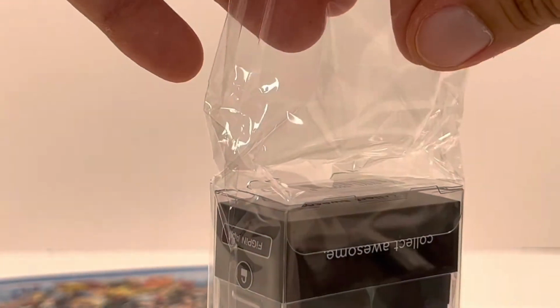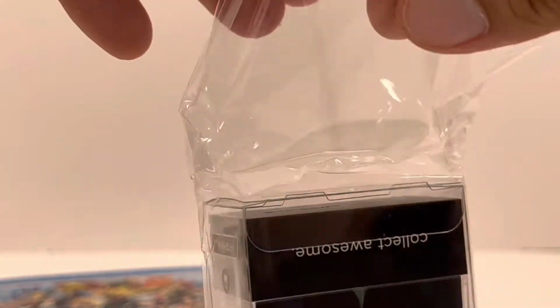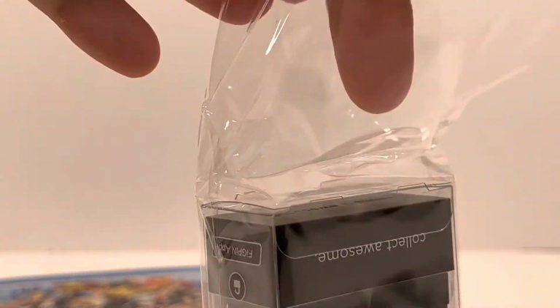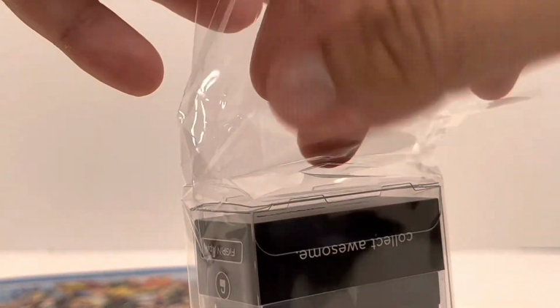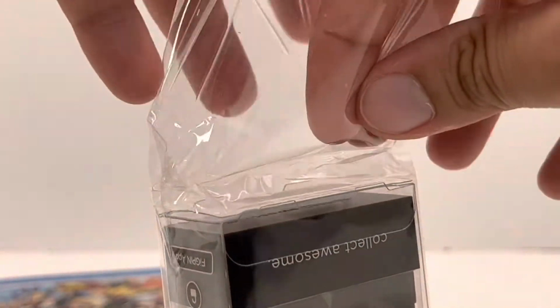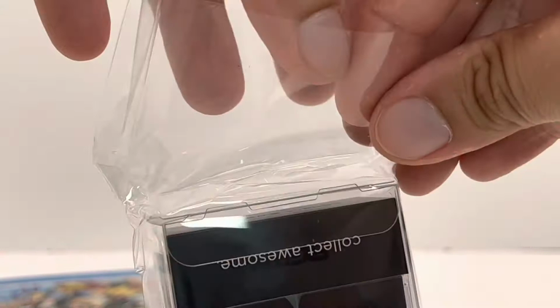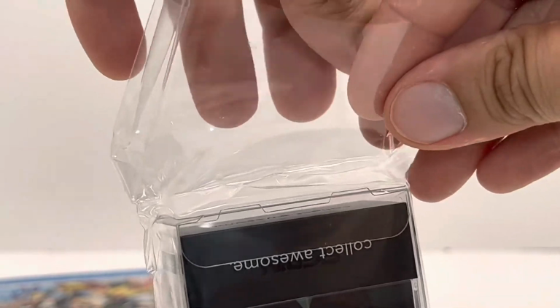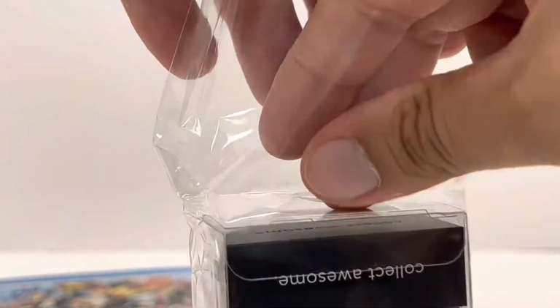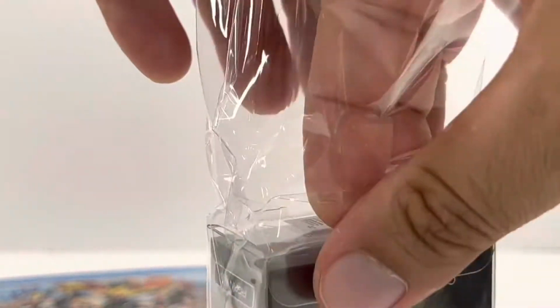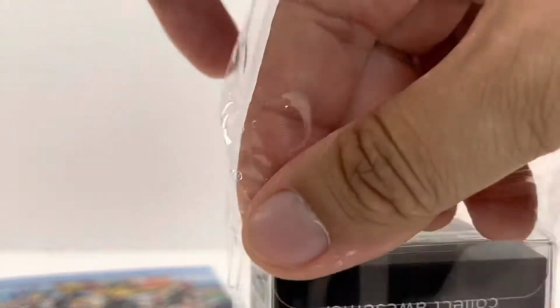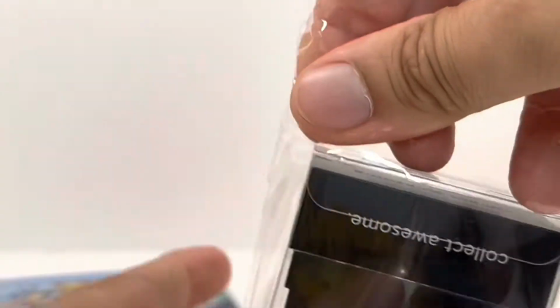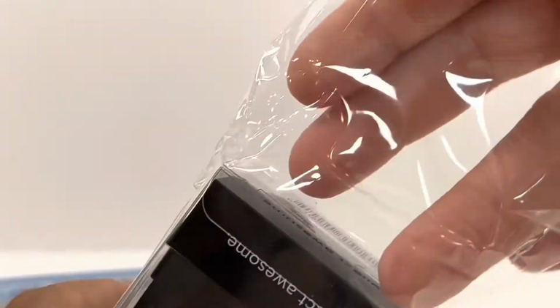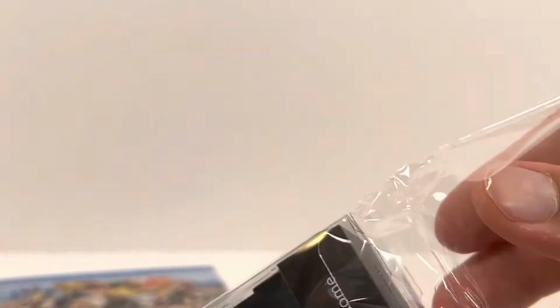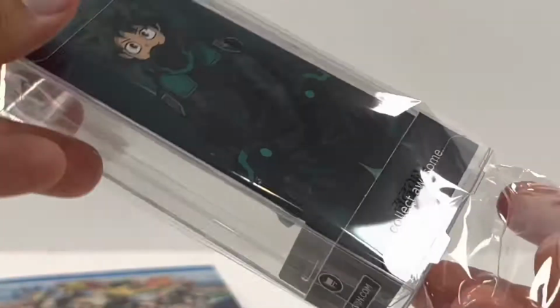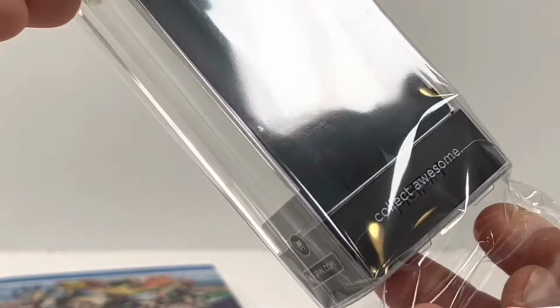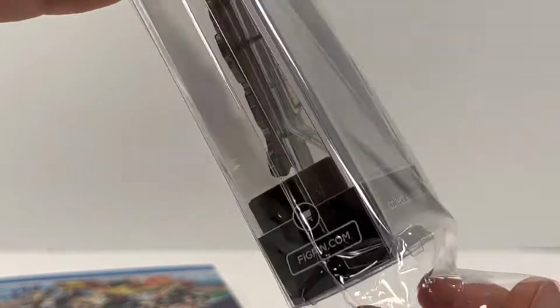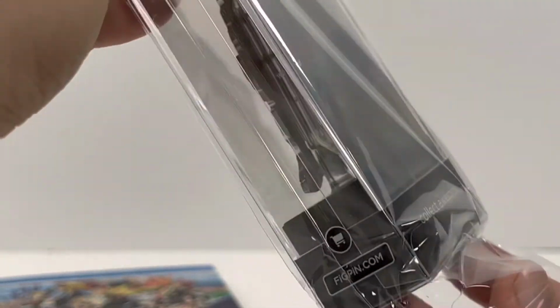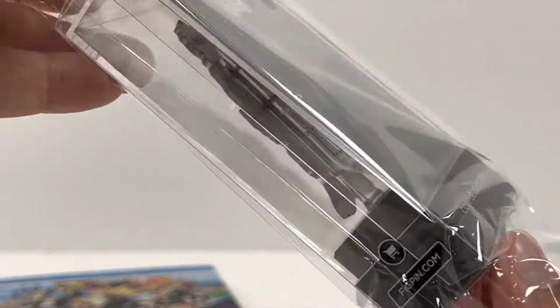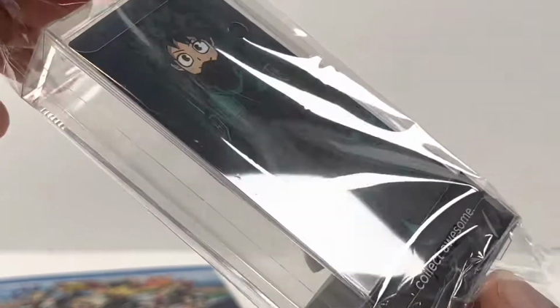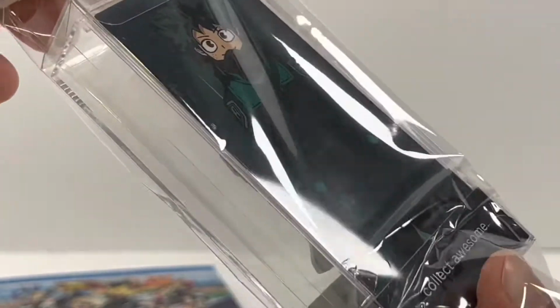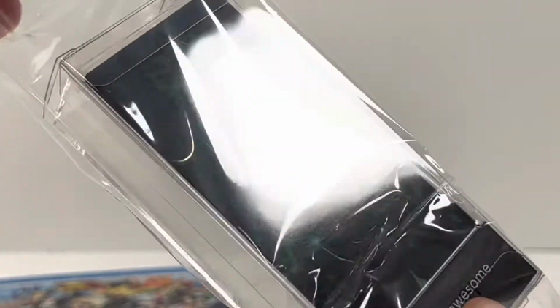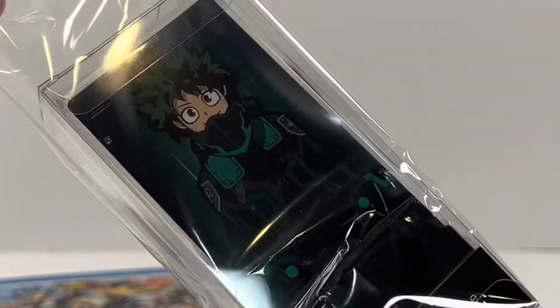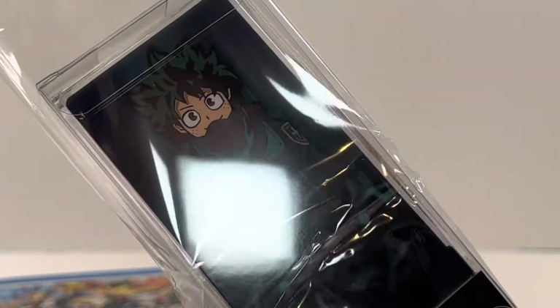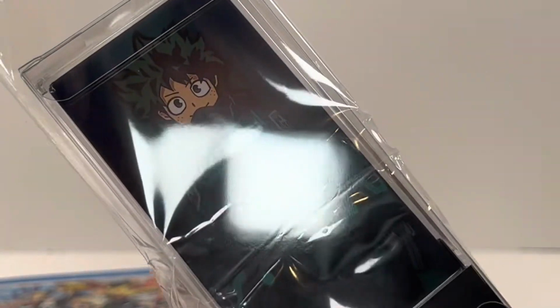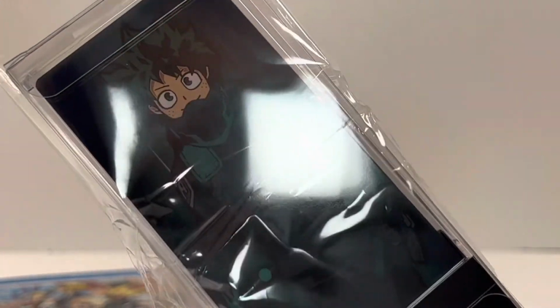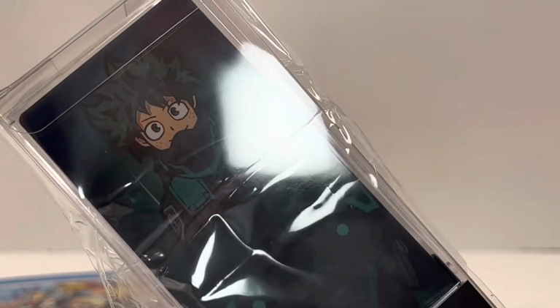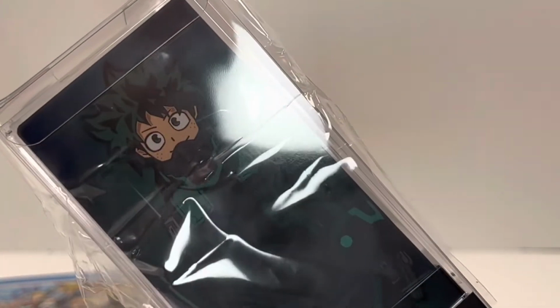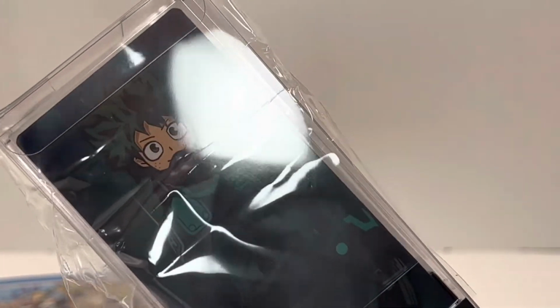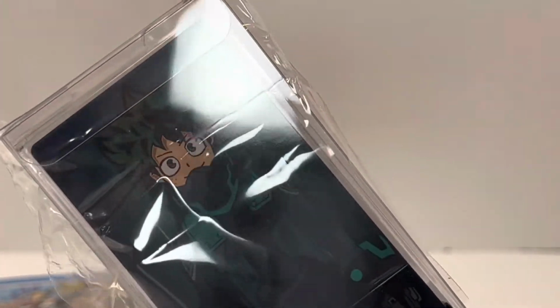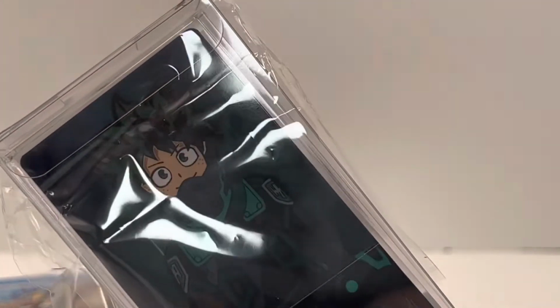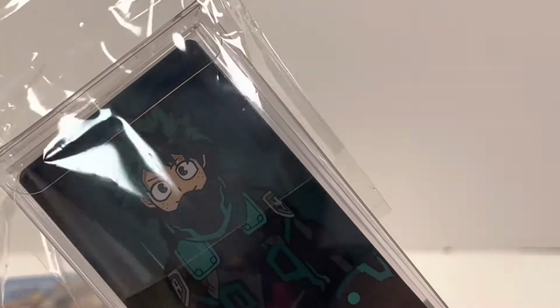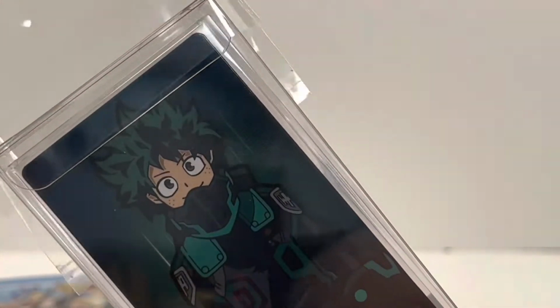I love the case too. It's not like in a plastic container — it has a plastic one on the outside, but then the actual case itself is a nice thick, unbreakable case.